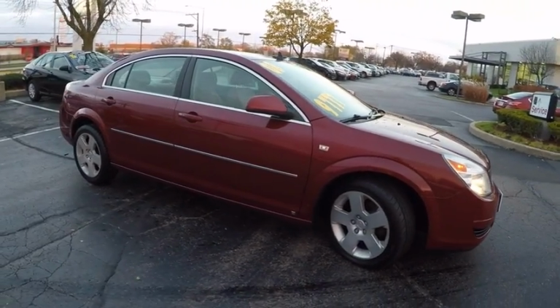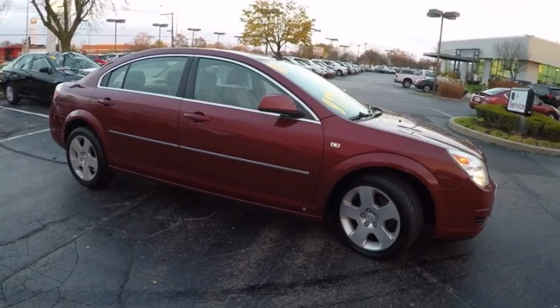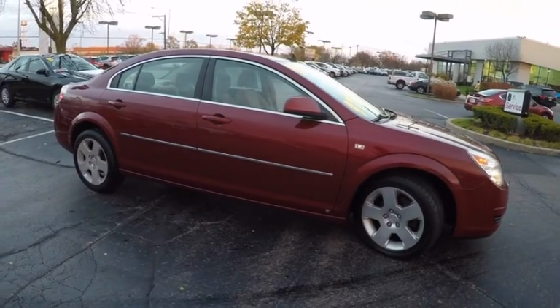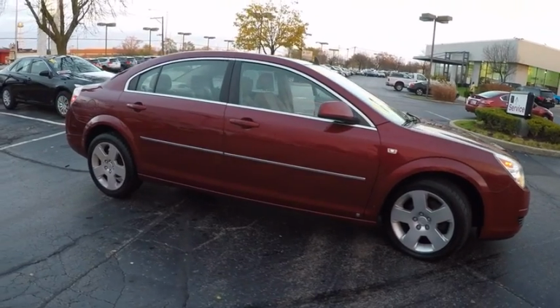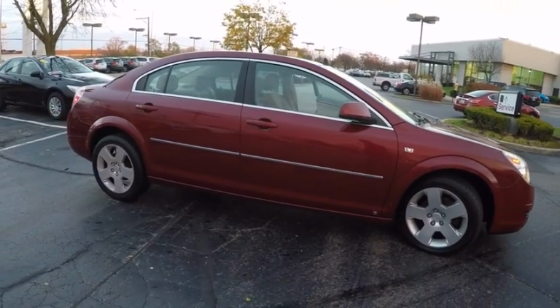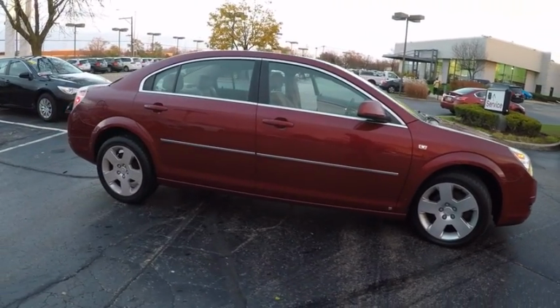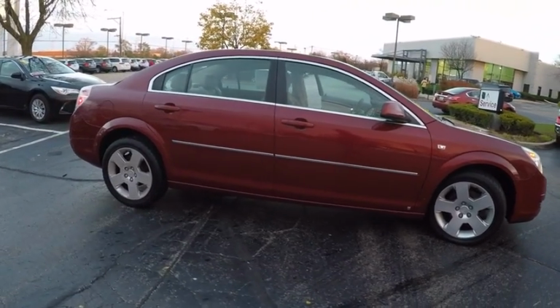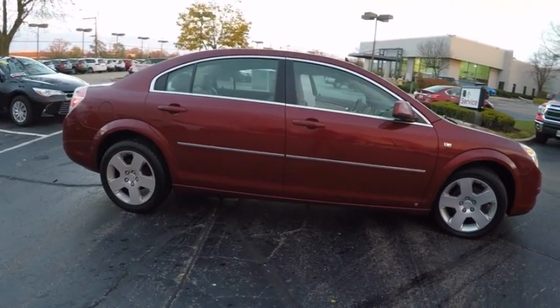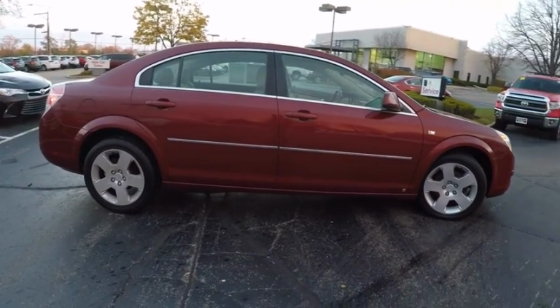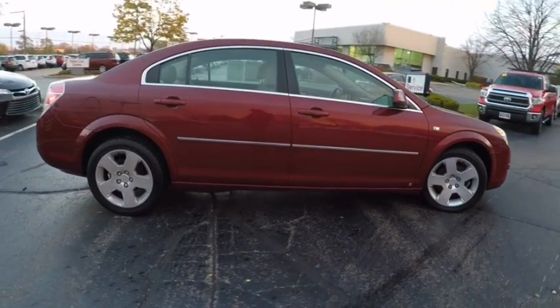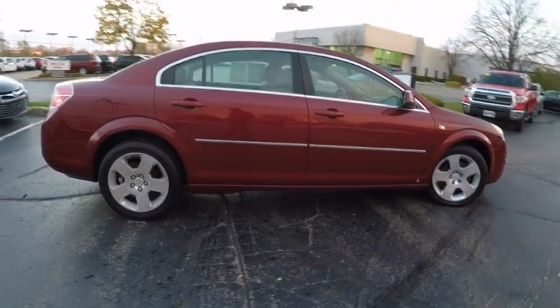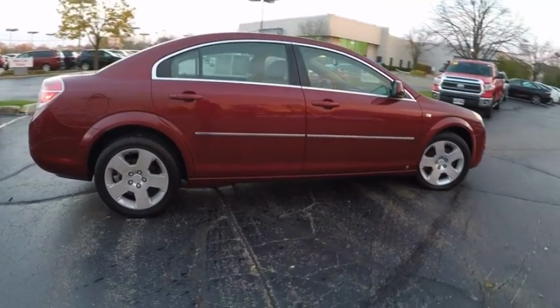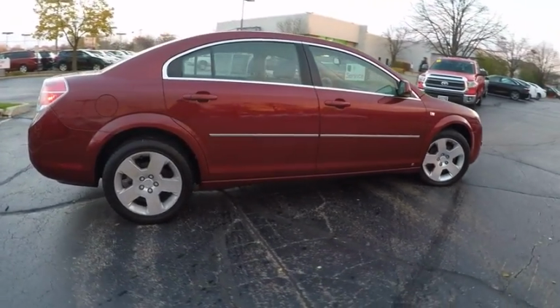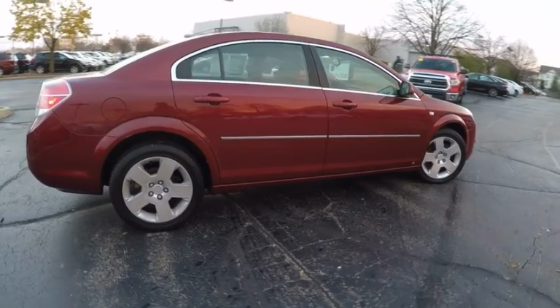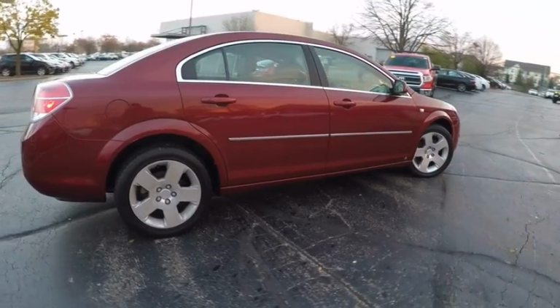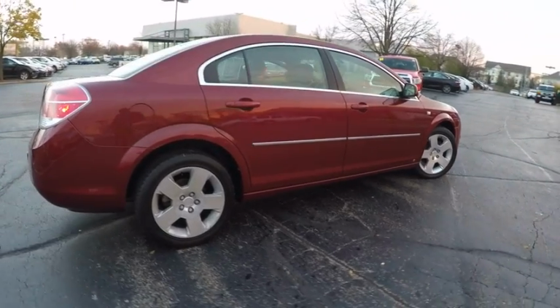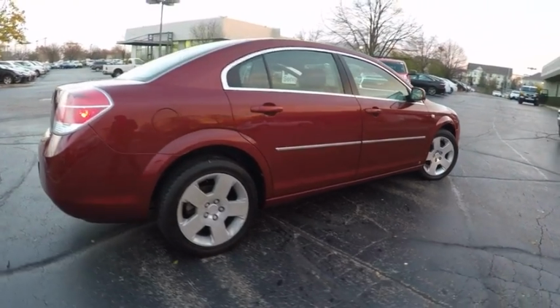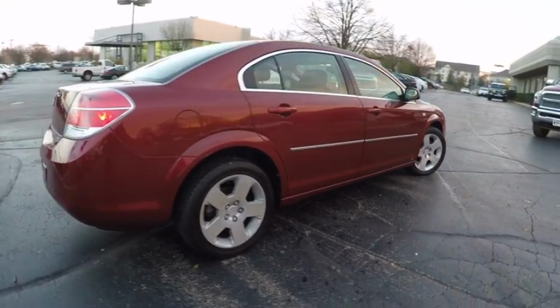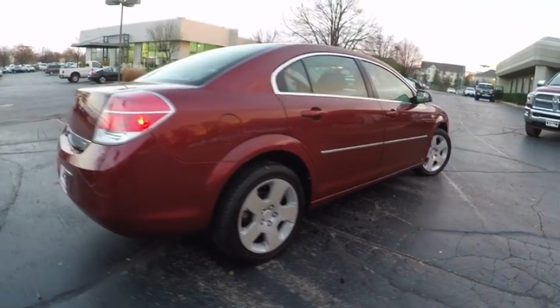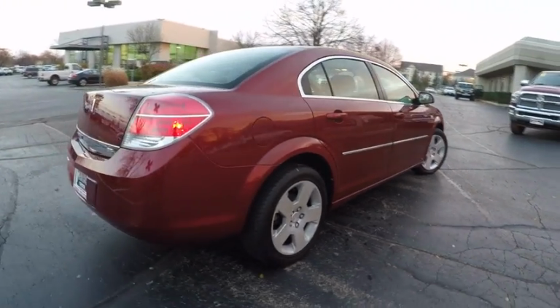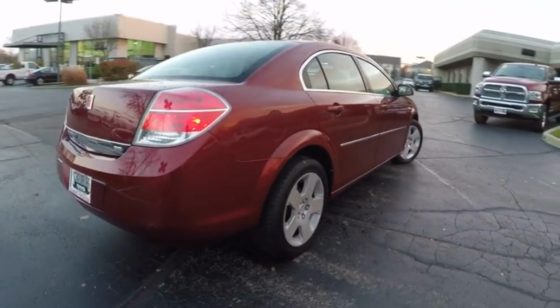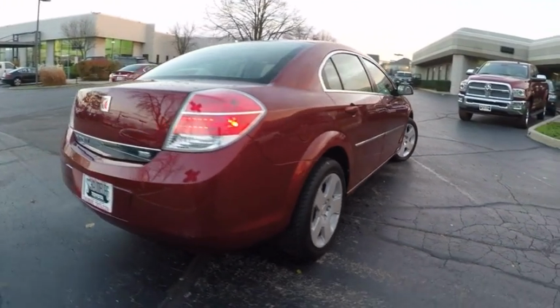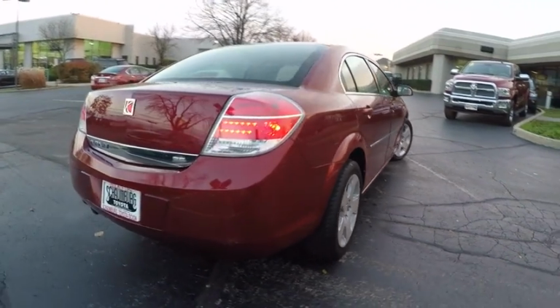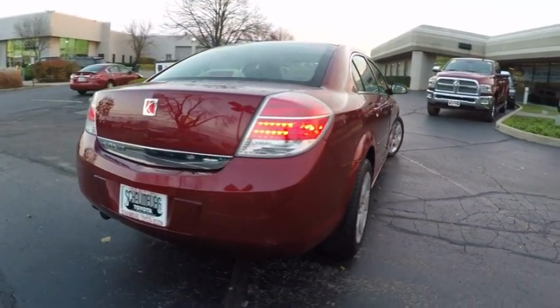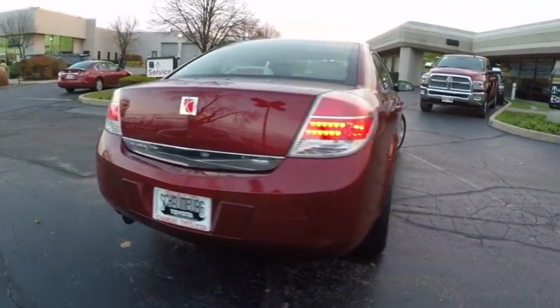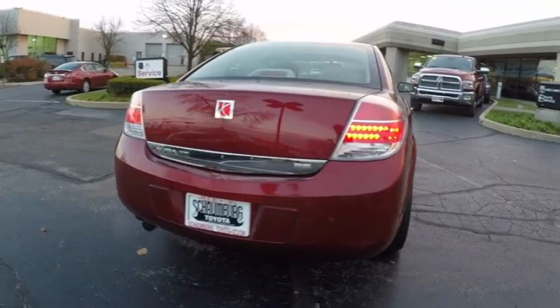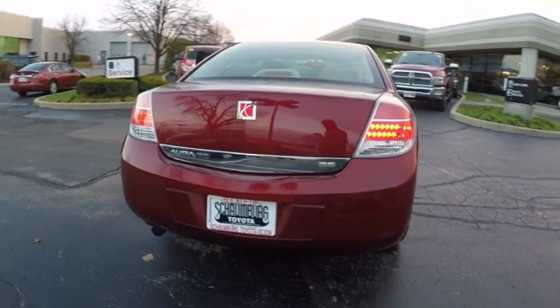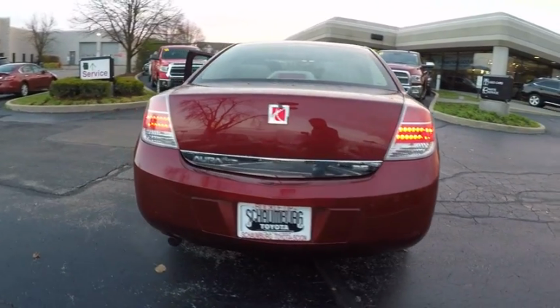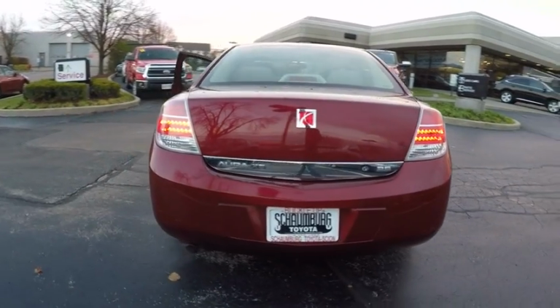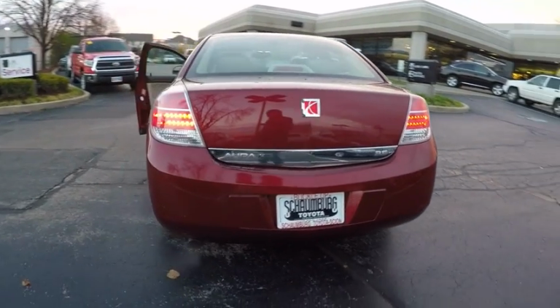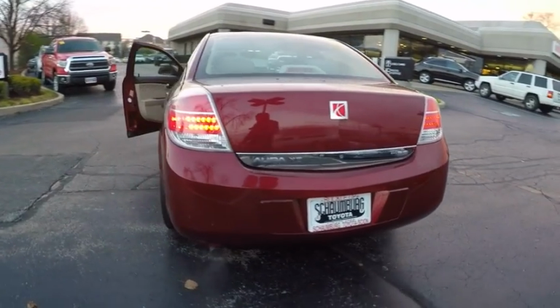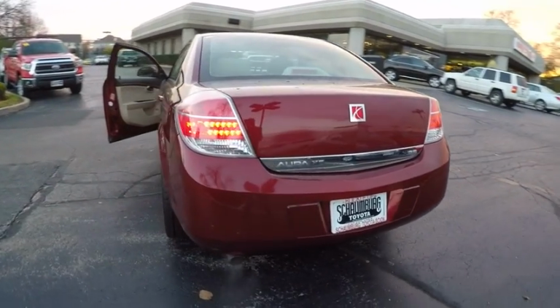Here are some of this vehicle's great options: traction control, stability control, power steering, cruise control, anti-theft security system, trip odometer, power door locks, trip computer, child safety locks, power windows.